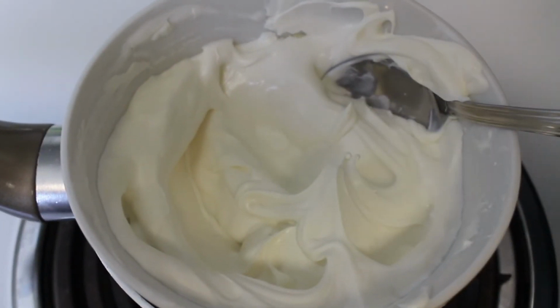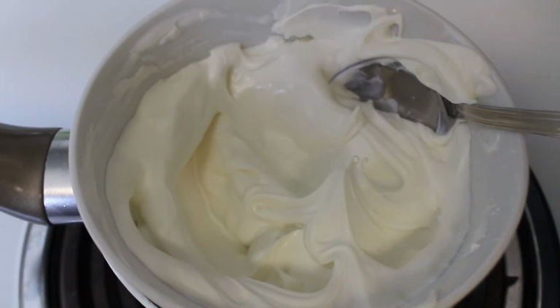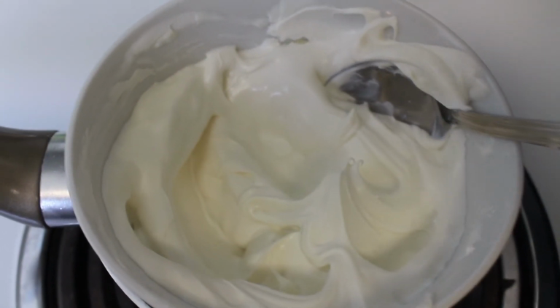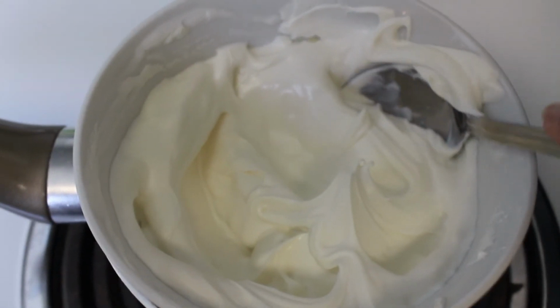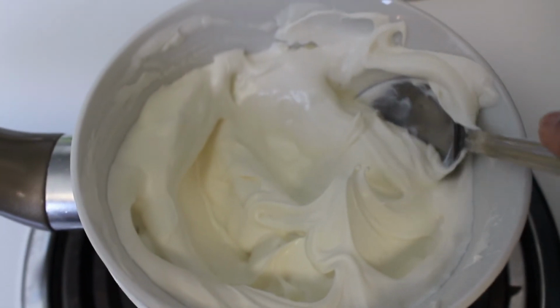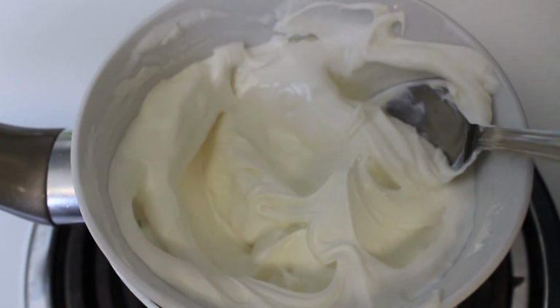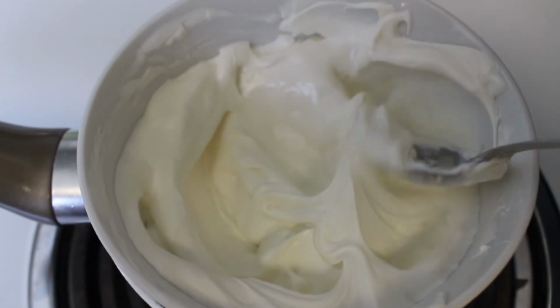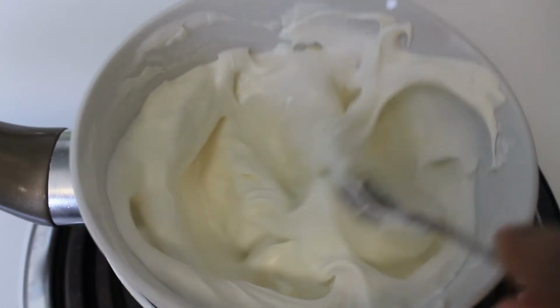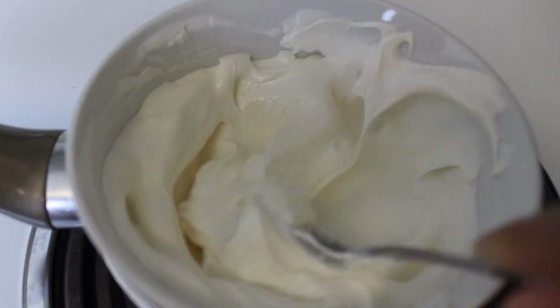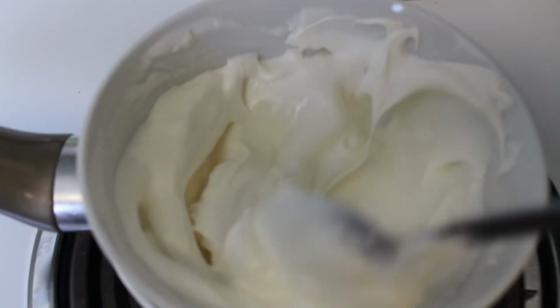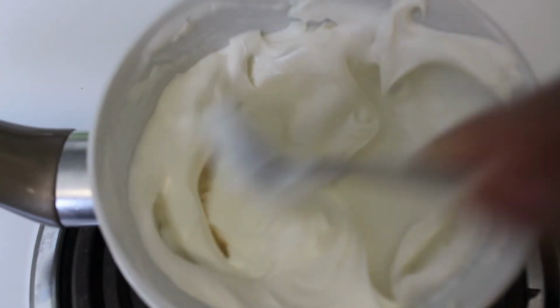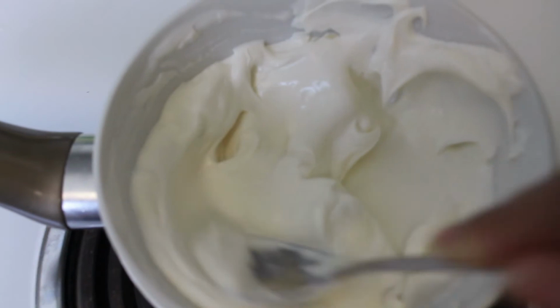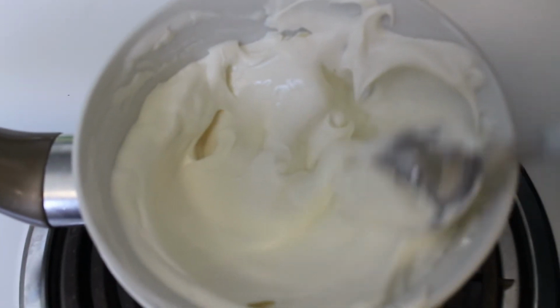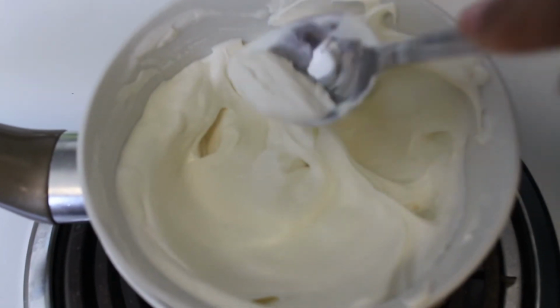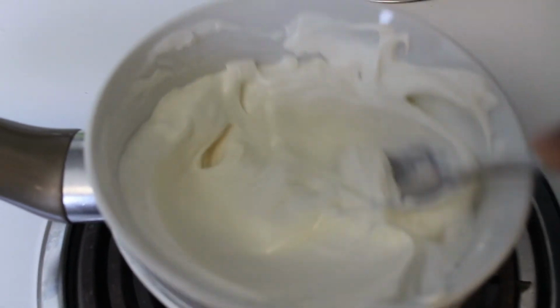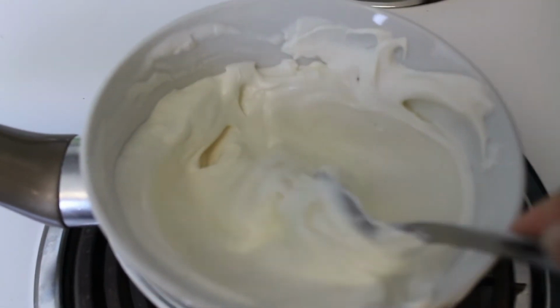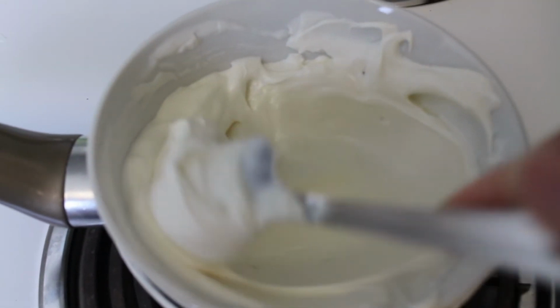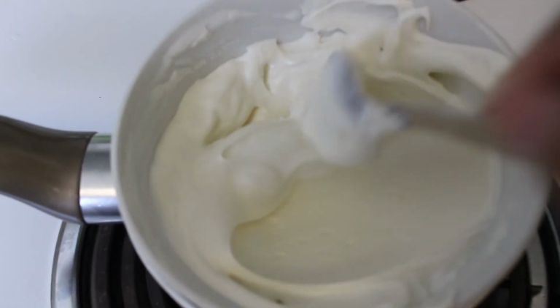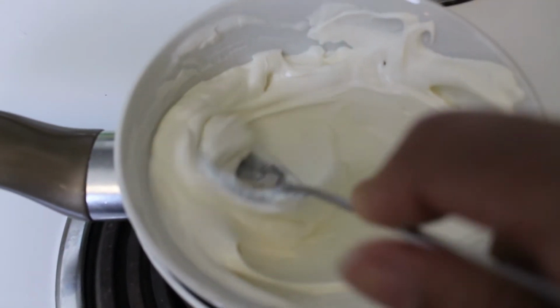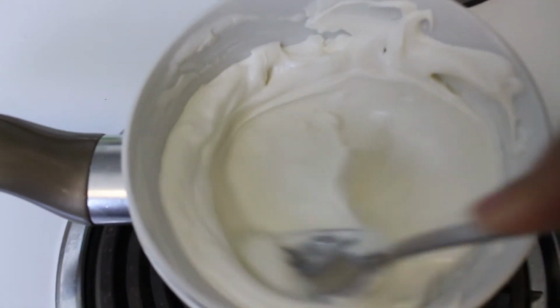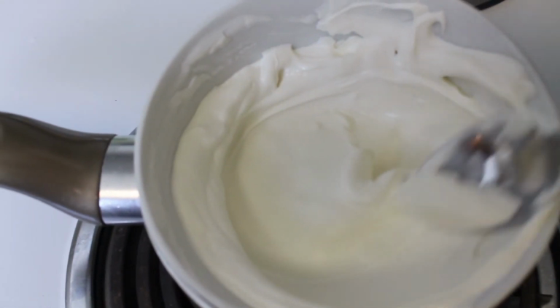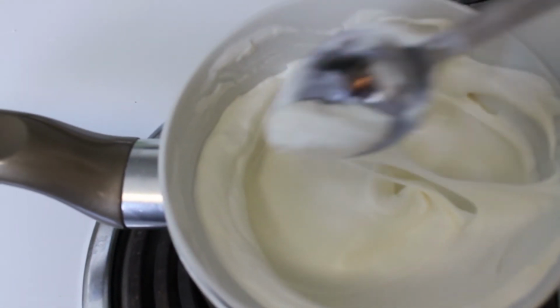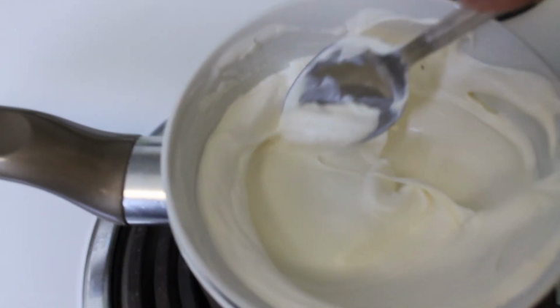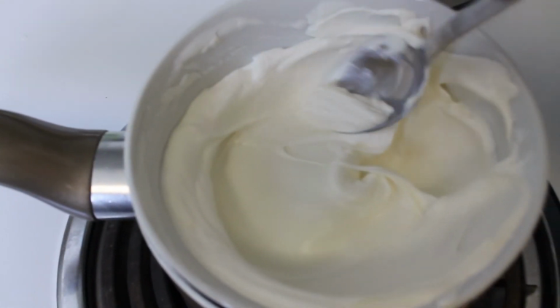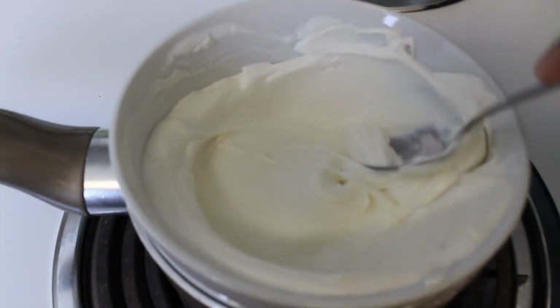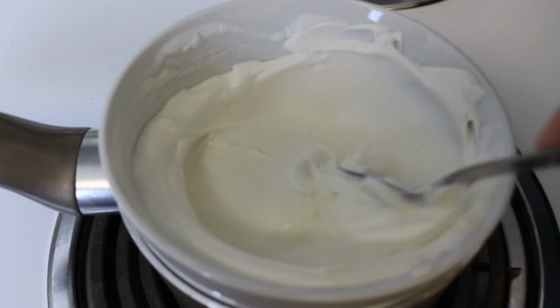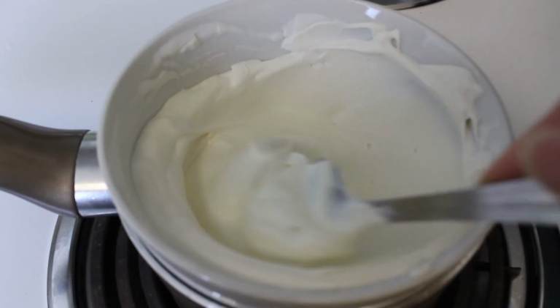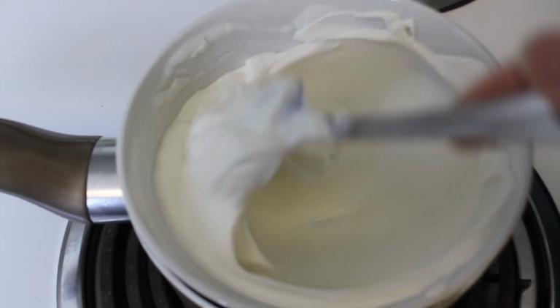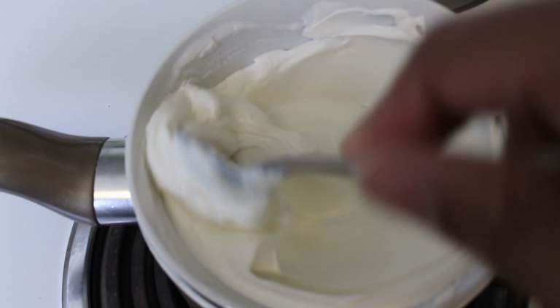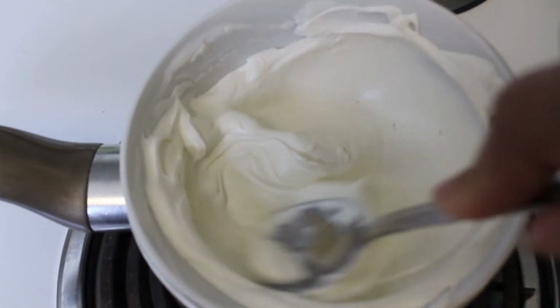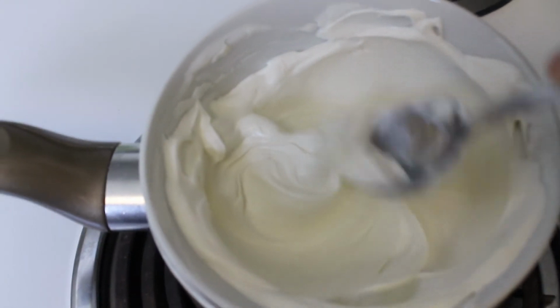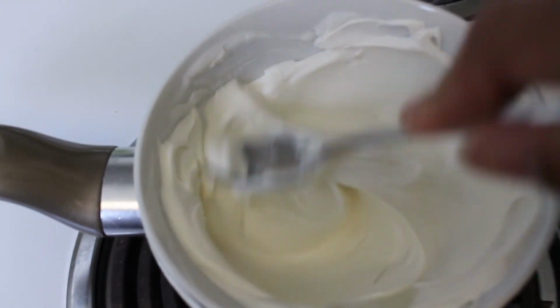Now that was in the freezer, I went ahead and started the candy melts. I have hot boiling water underneath this bowl just so the steam can melt the candy melts.